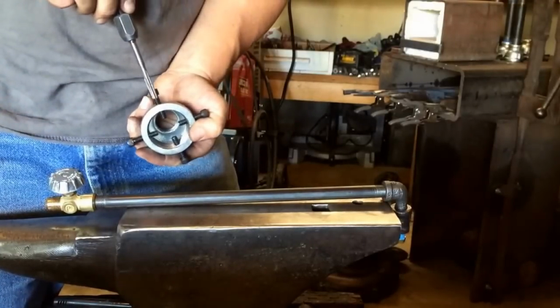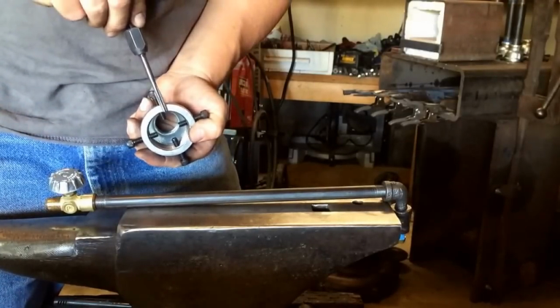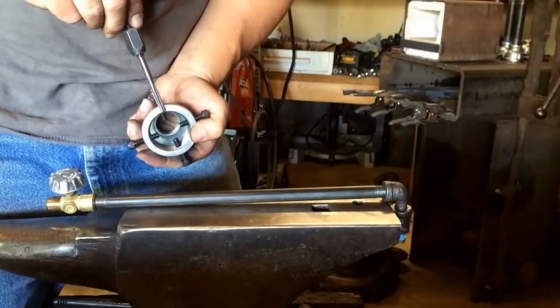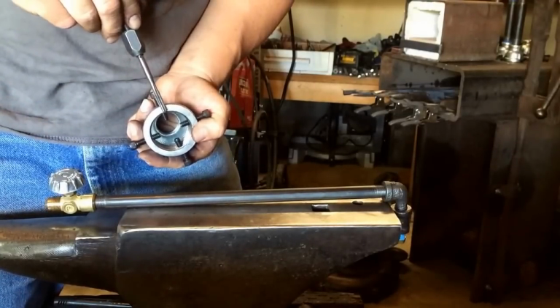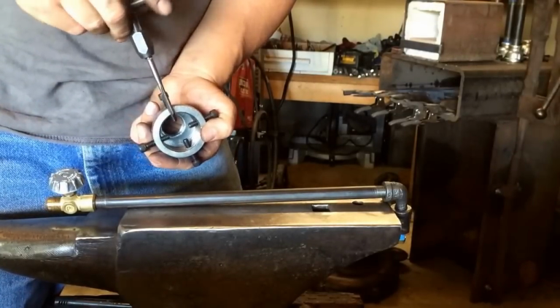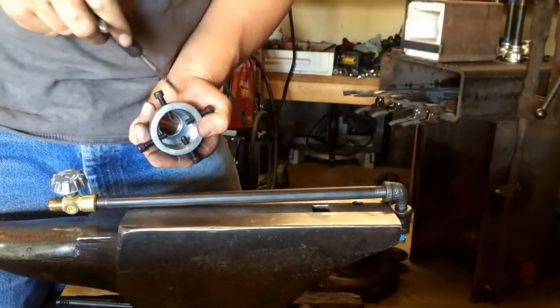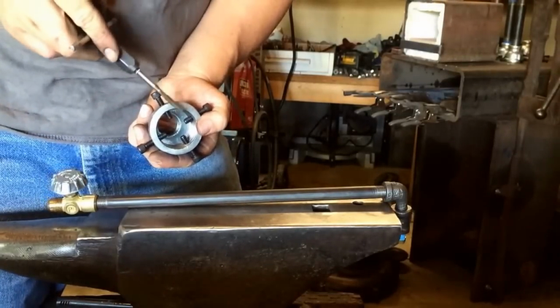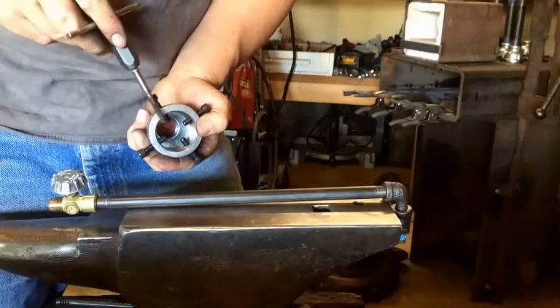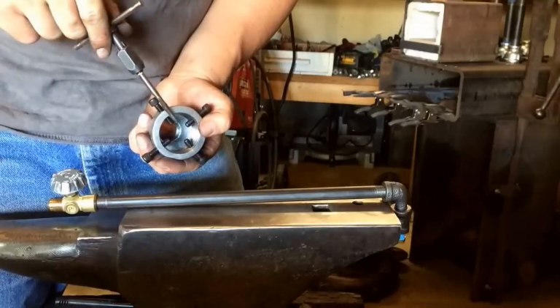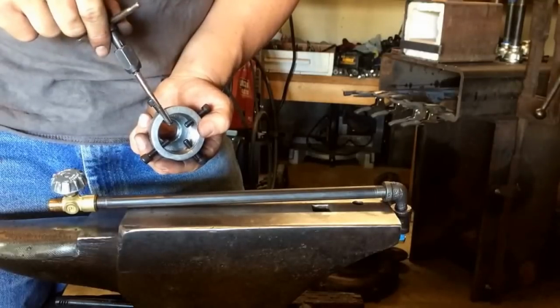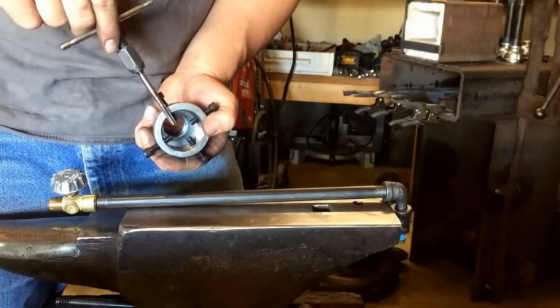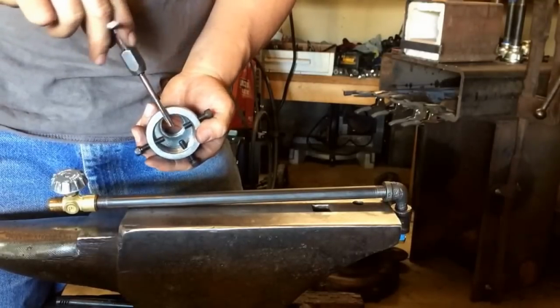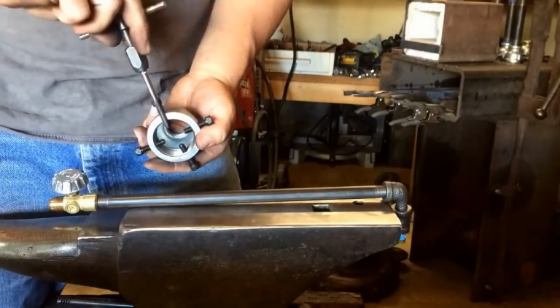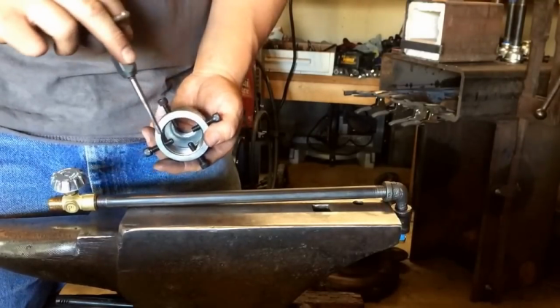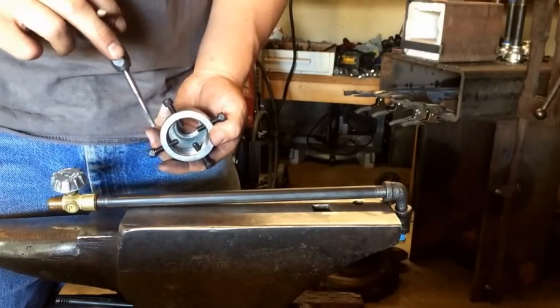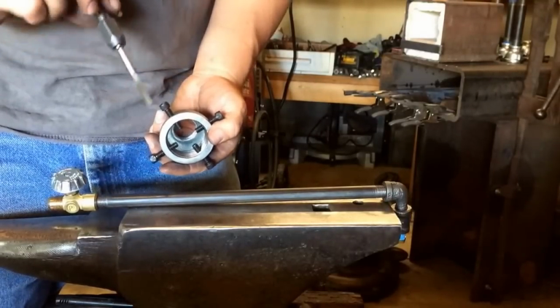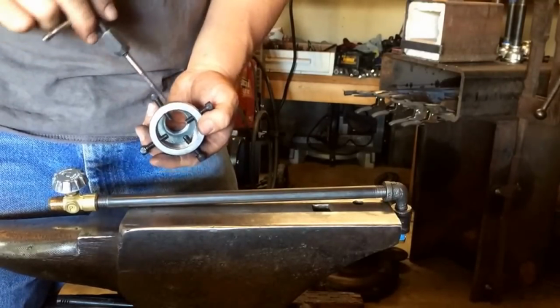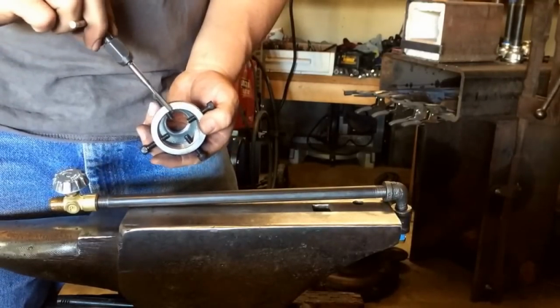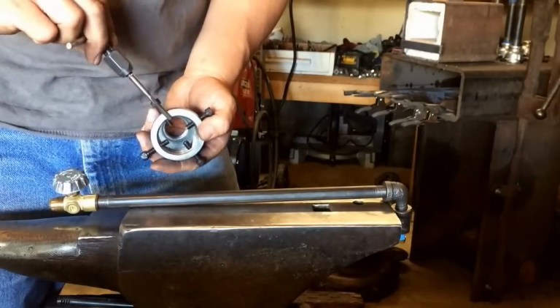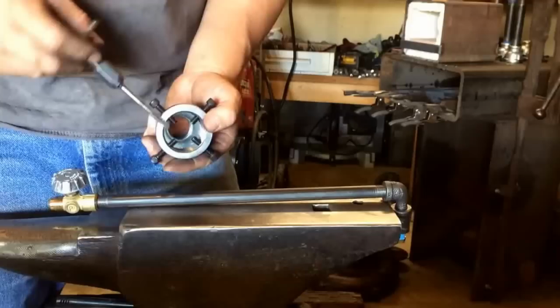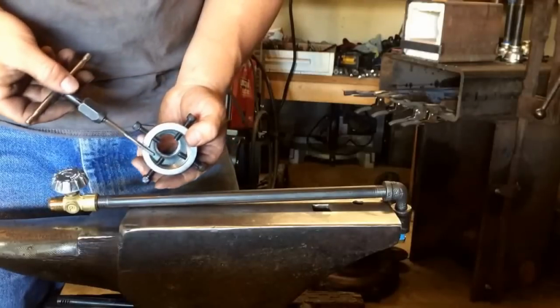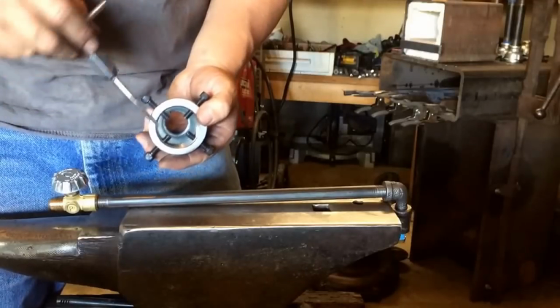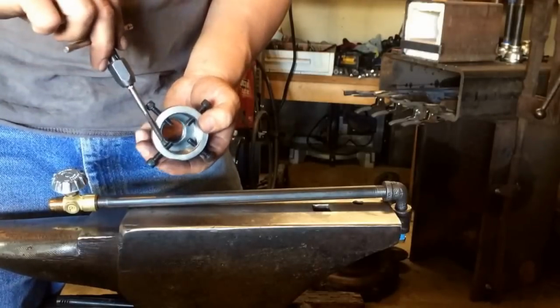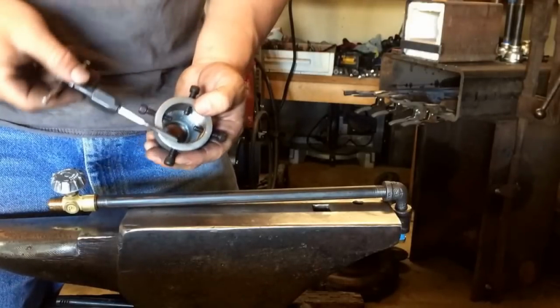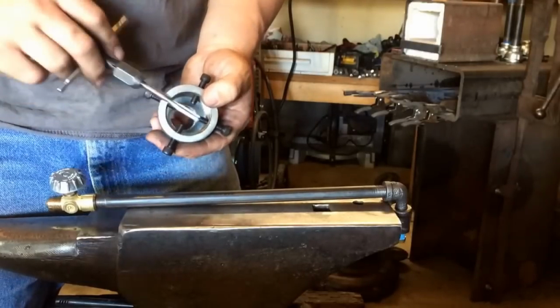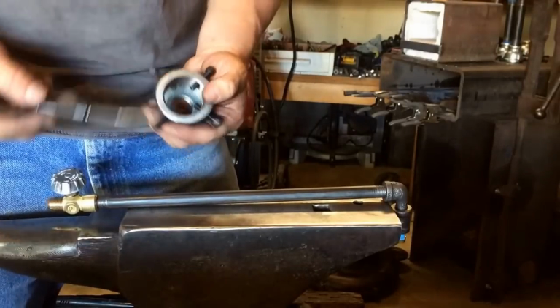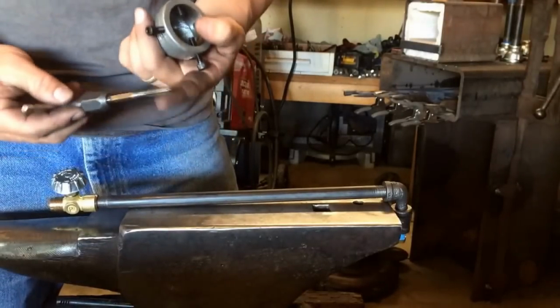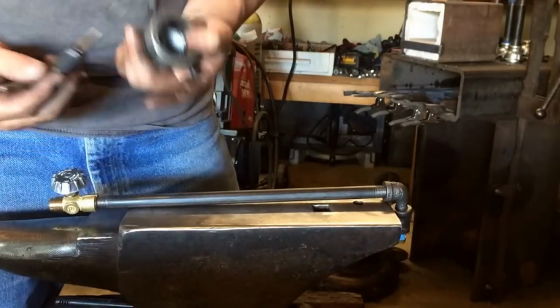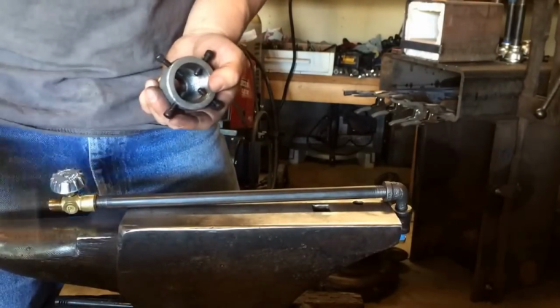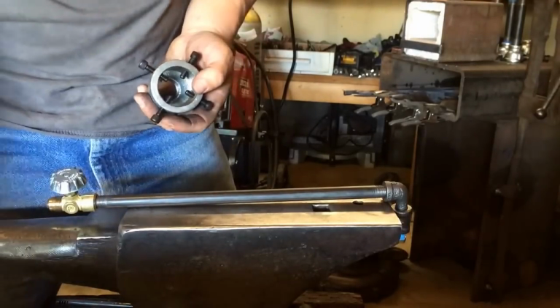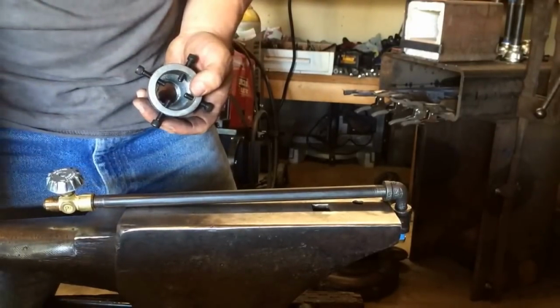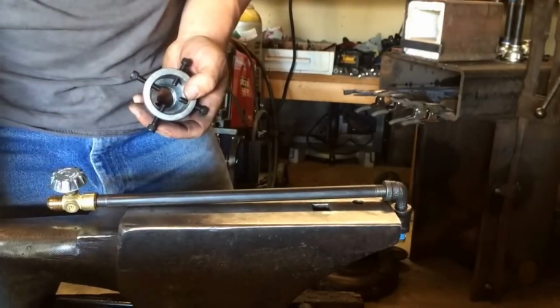When you put in the tap, use some cutting fluid. Transmission fluid will work in a pinch if you don't have anything else — I use Tap Magic. Drive it down in there: spin it about a half turn forward, then come back about a quarter turn — that breaks the chips off. So half turn forward, quarter turn back, half turn forward, quarter turn back. Keeps your tap from breaking. I learned that the hard way.